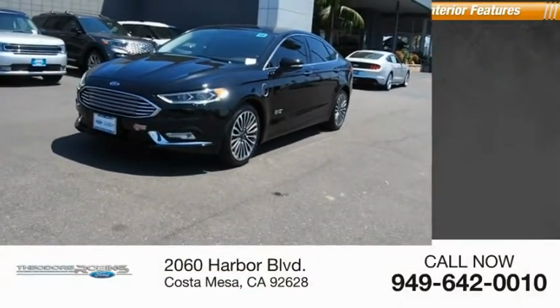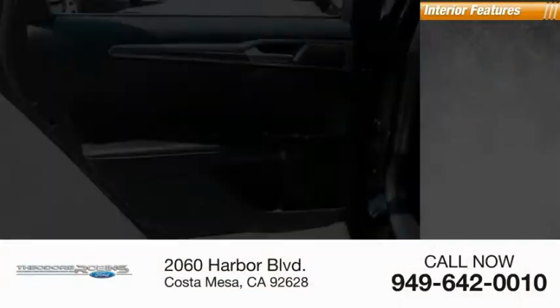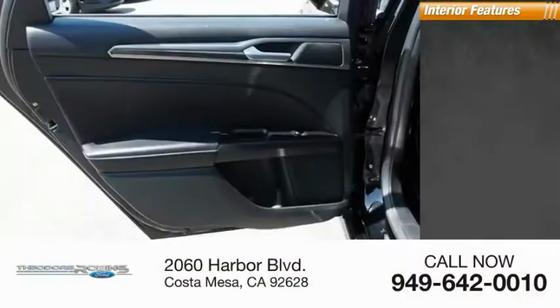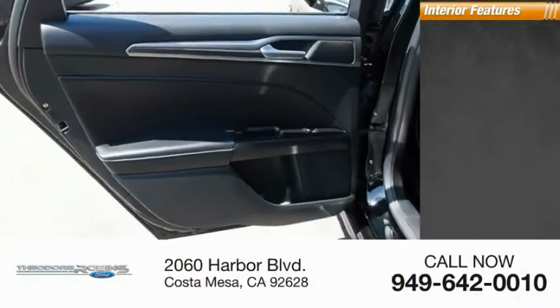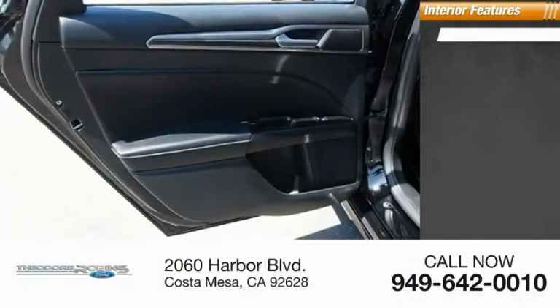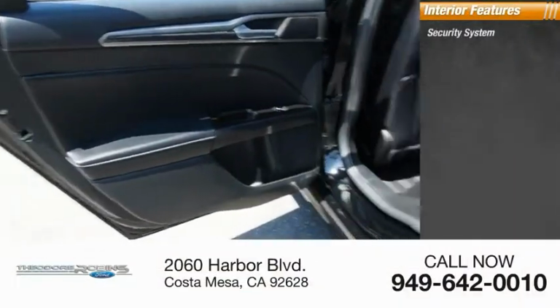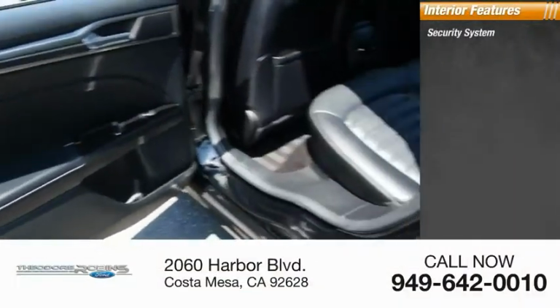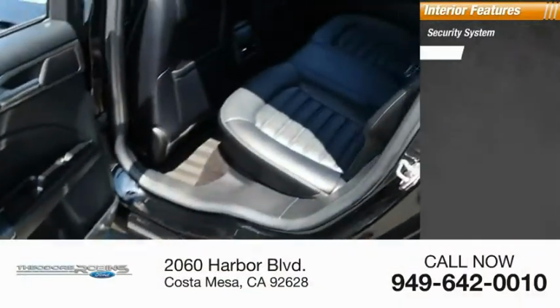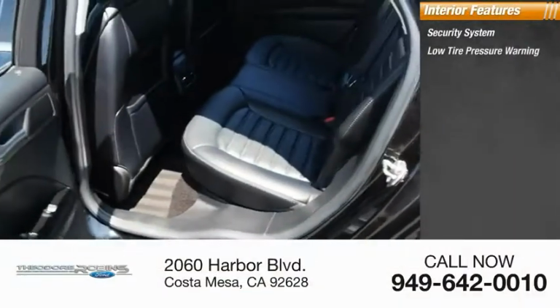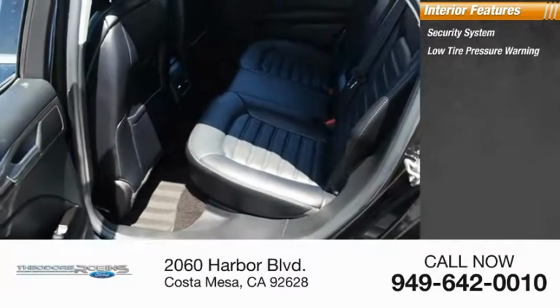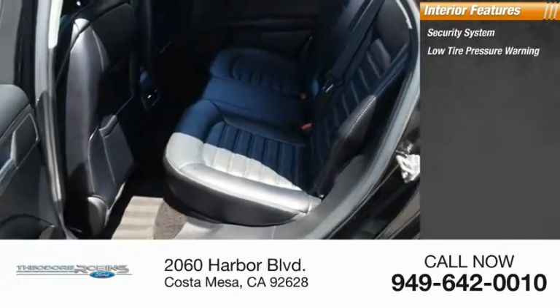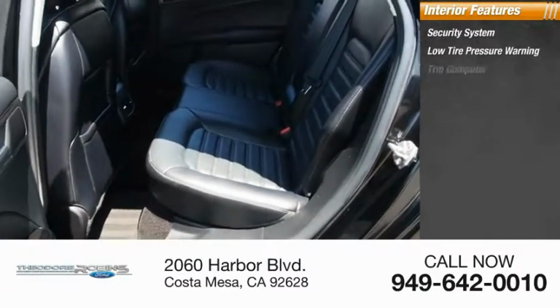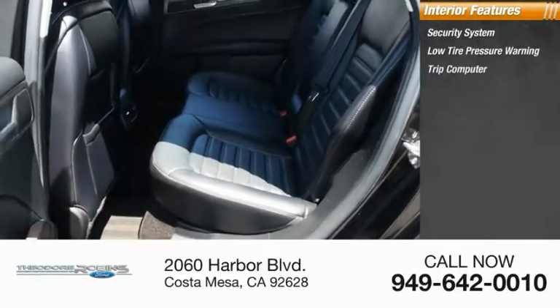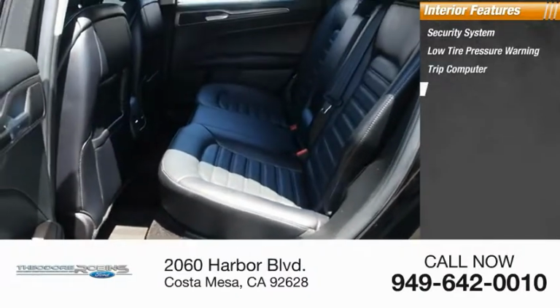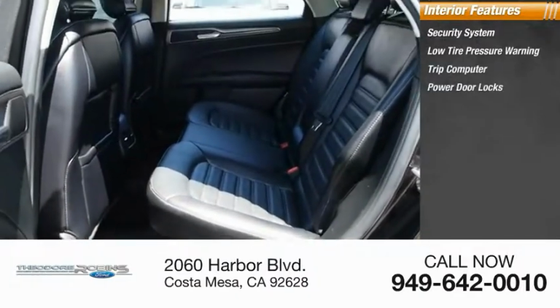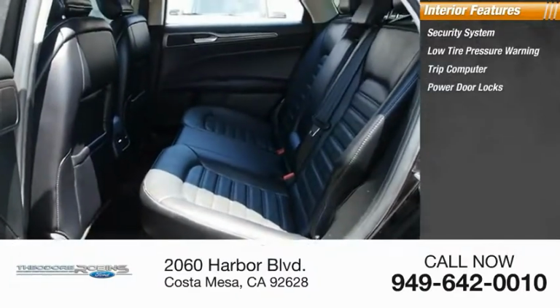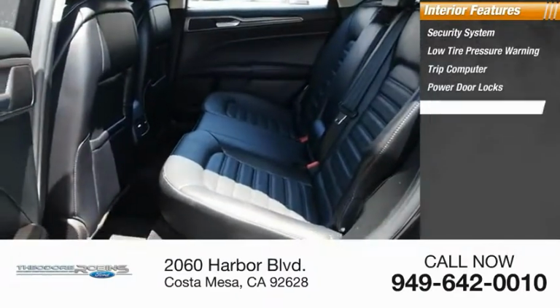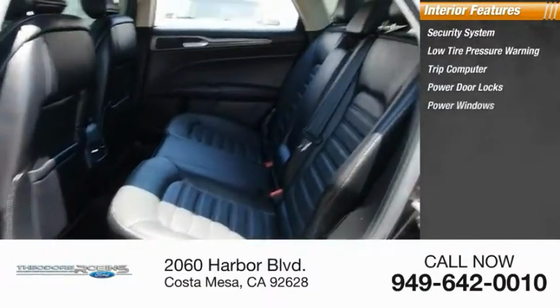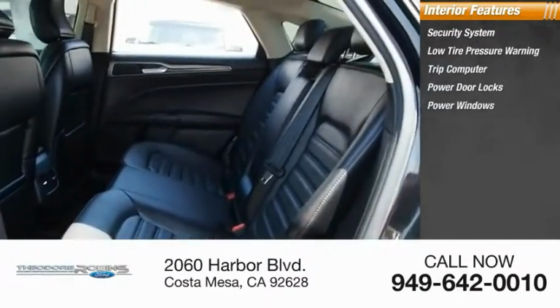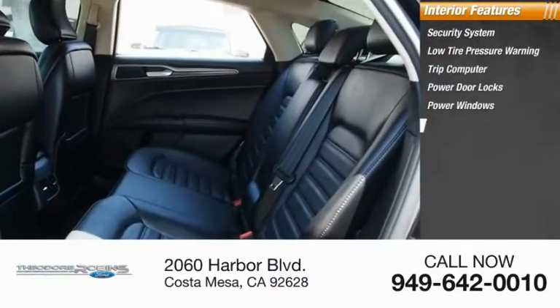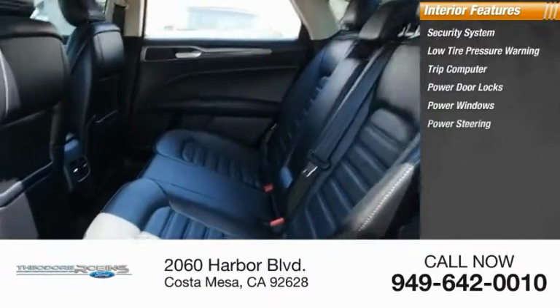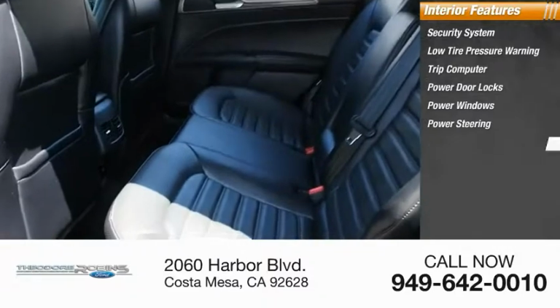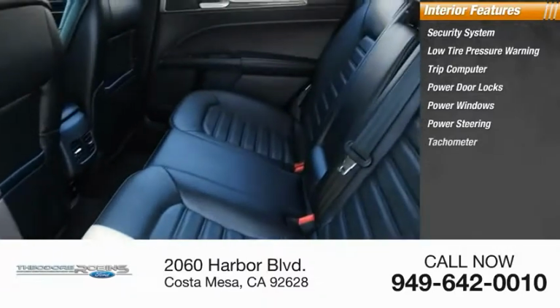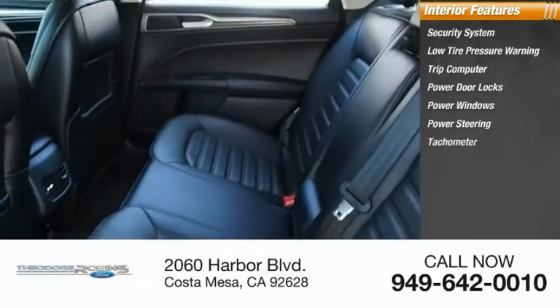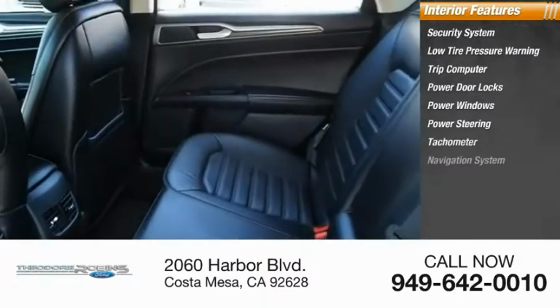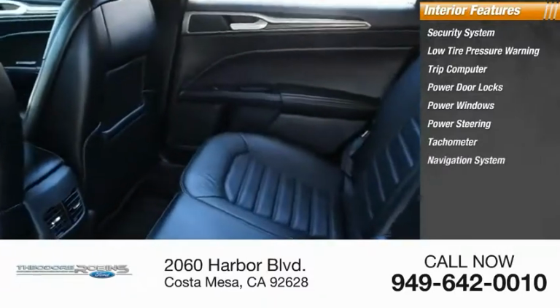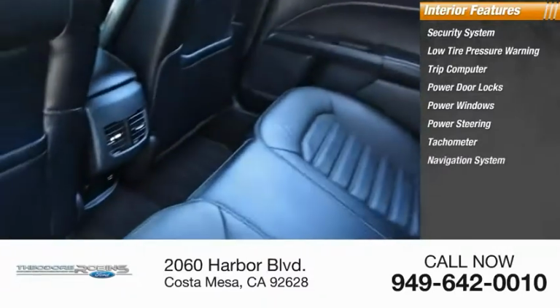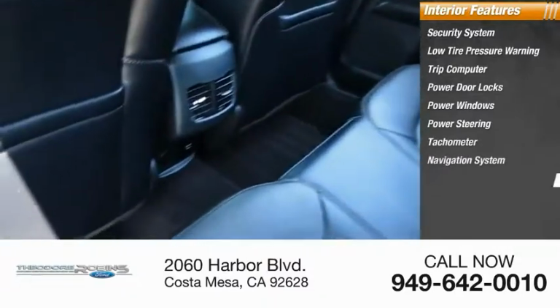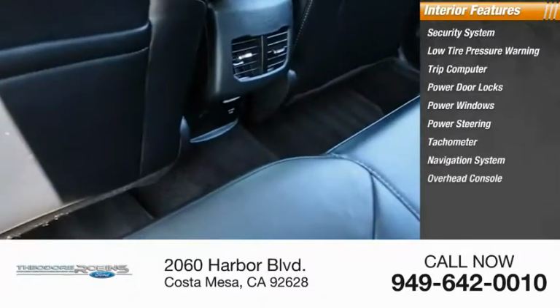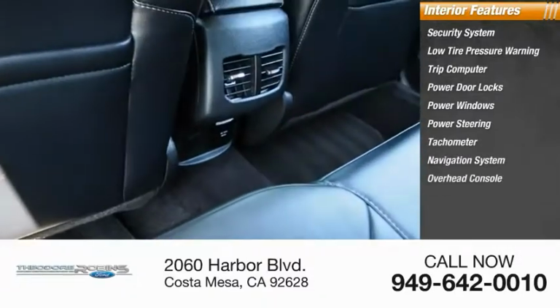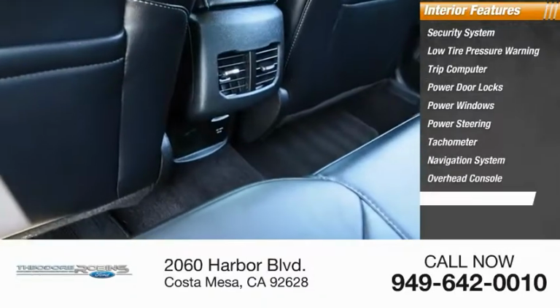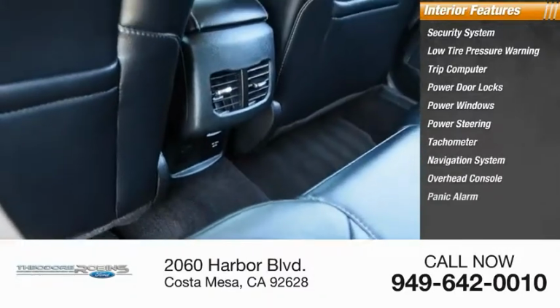Inside you'll find a security system, low tire pressure warning, trip computer, power door locks, power windows, power steering, tachometer, navigation system, overhead console, and panic alarm.